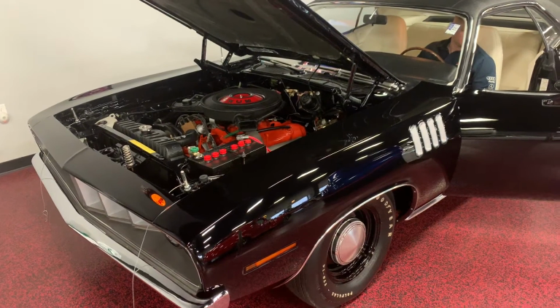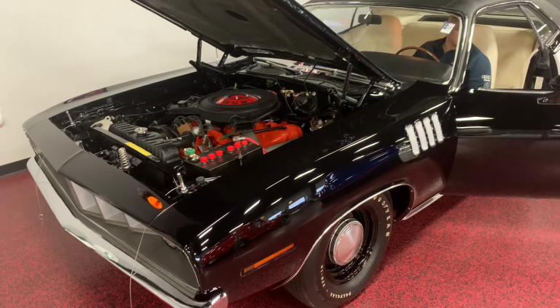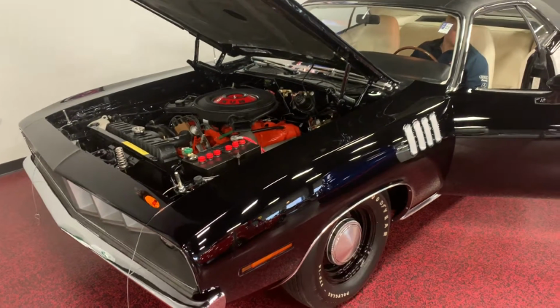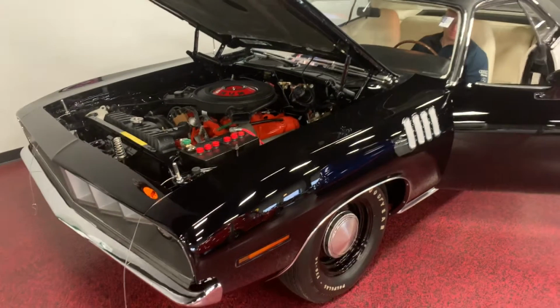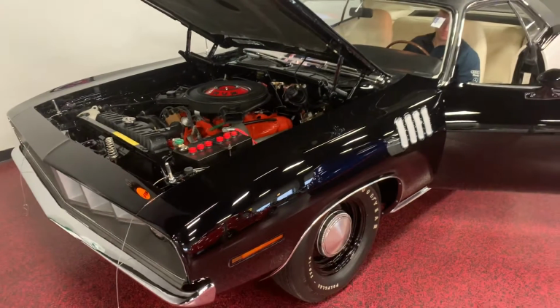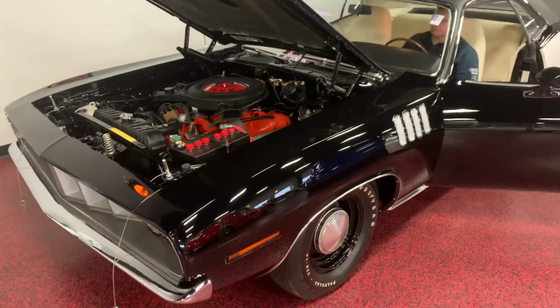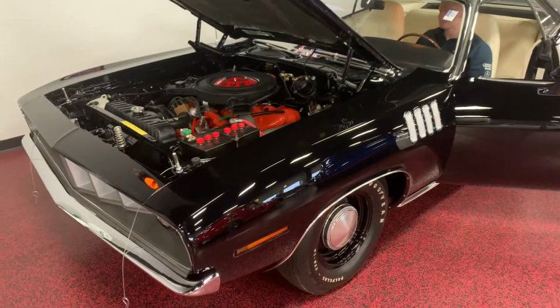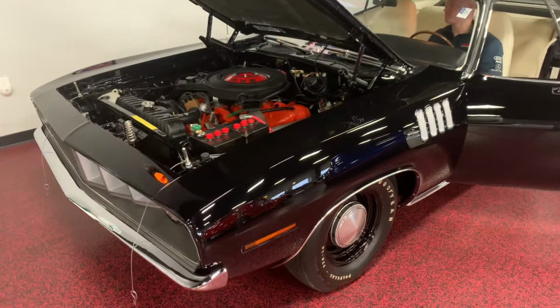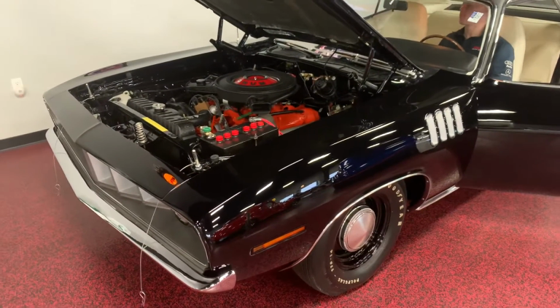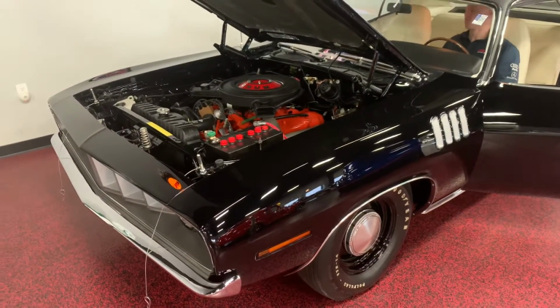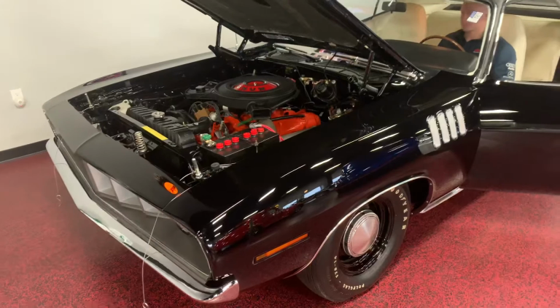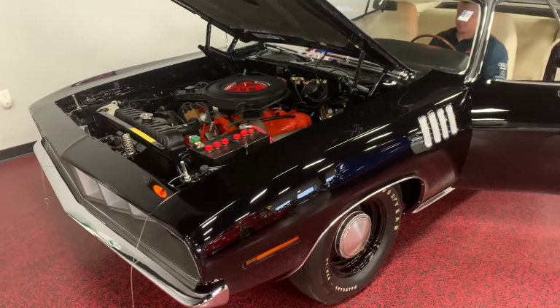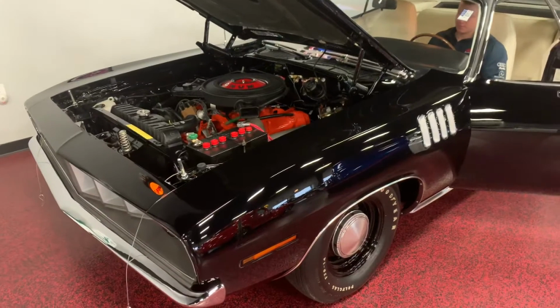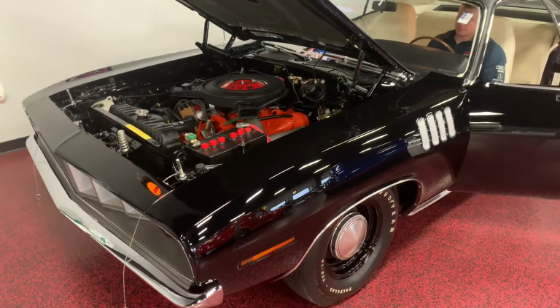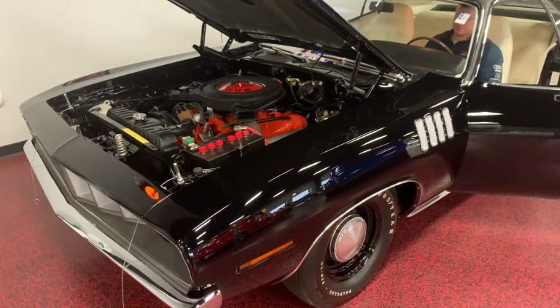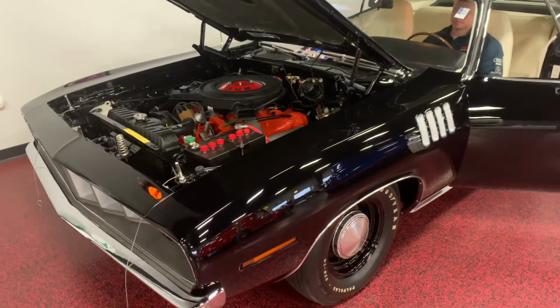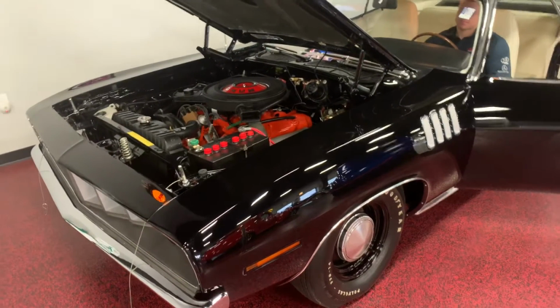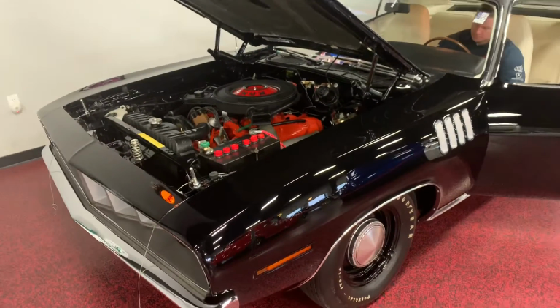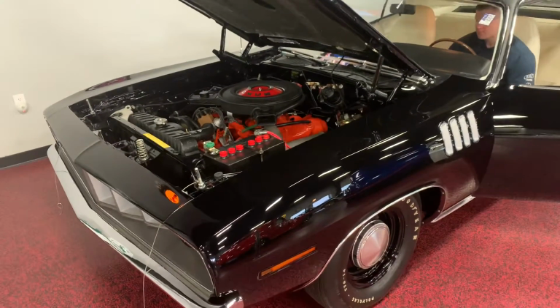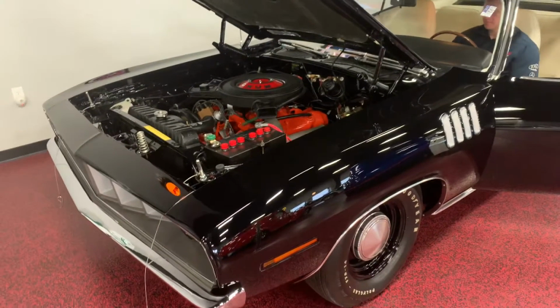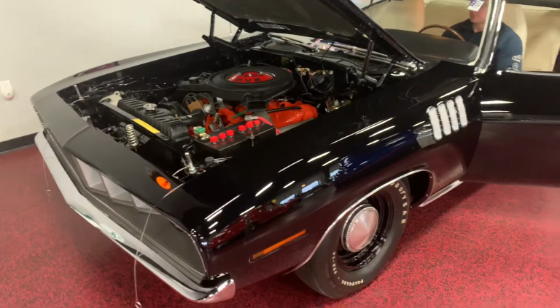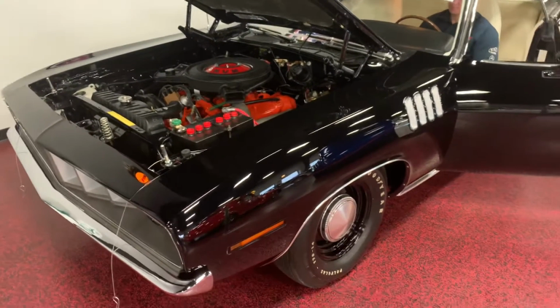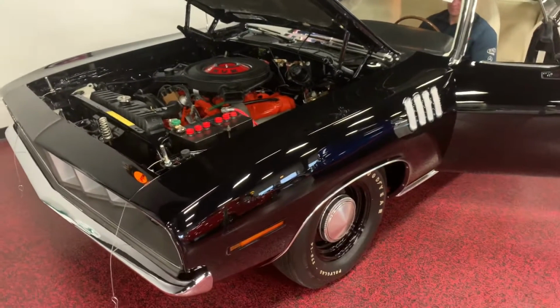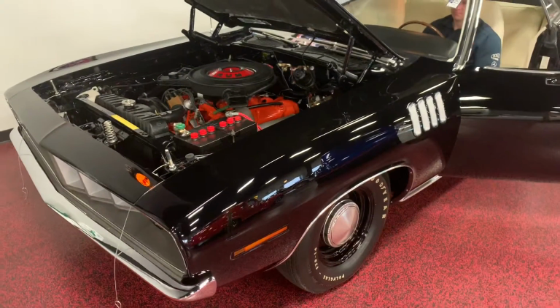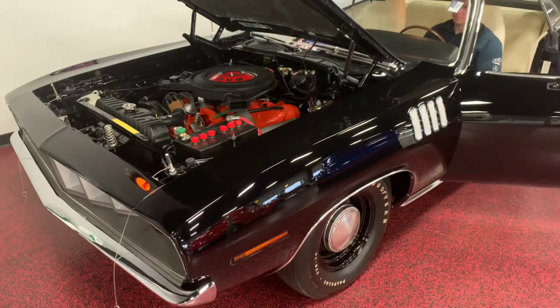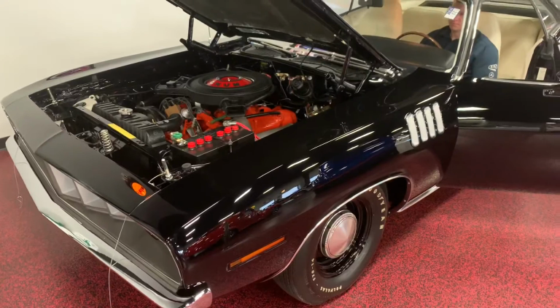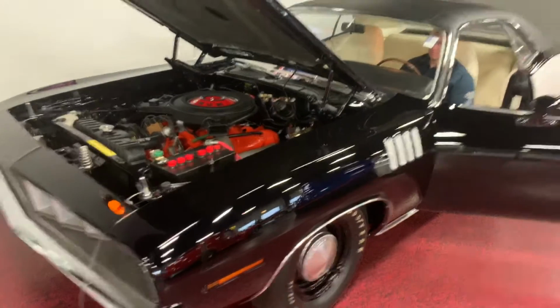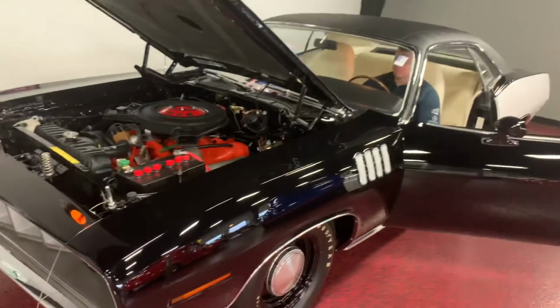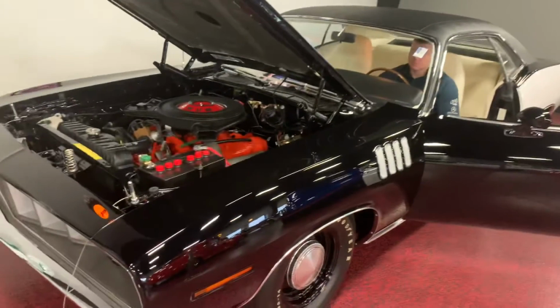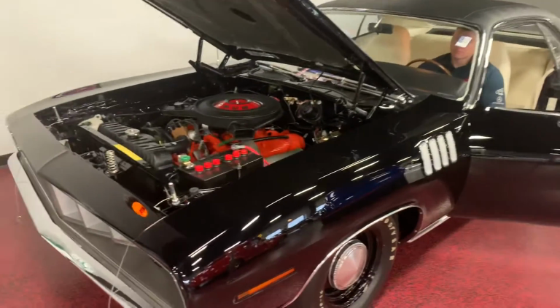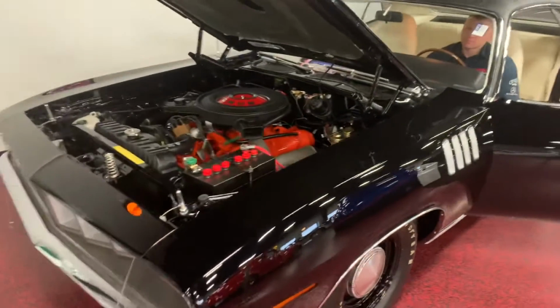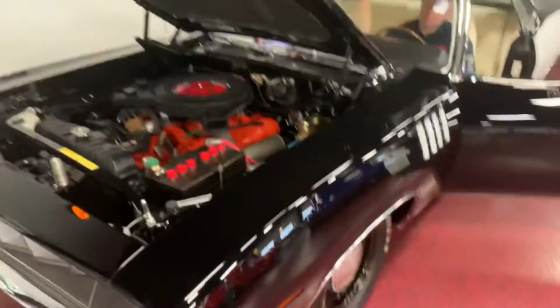Hey, what's up buddy. Like we talked about, just get you a quick walk around here so we can fire this up so you can hear it run. Like I said, thing drives like an absolute dream. I have Aaron go ahead and give you a cold start so you can hear this thing run.